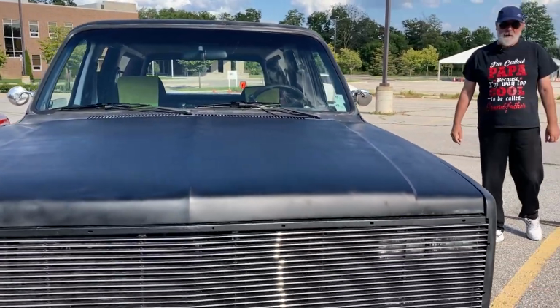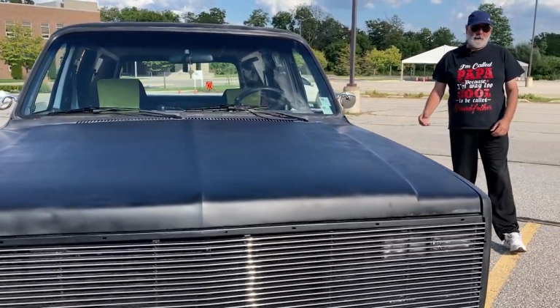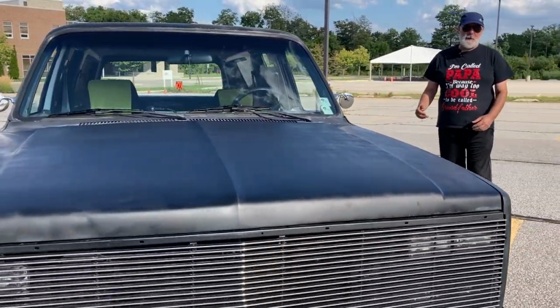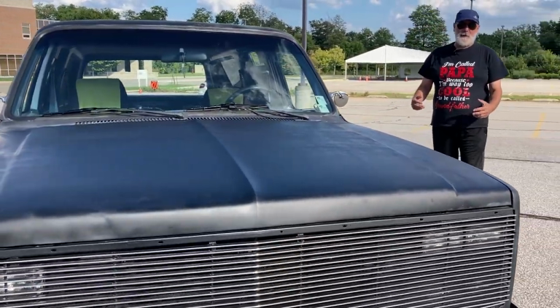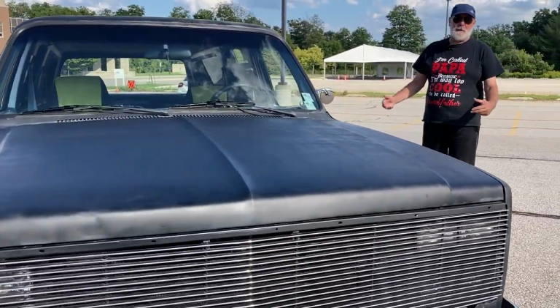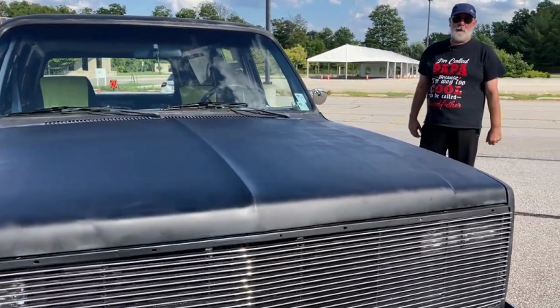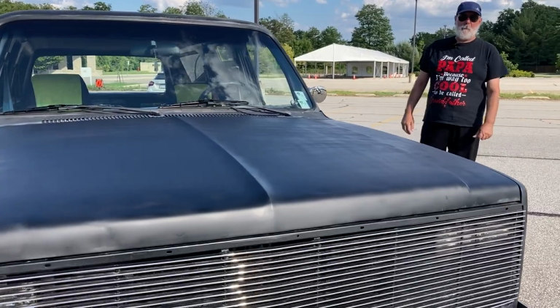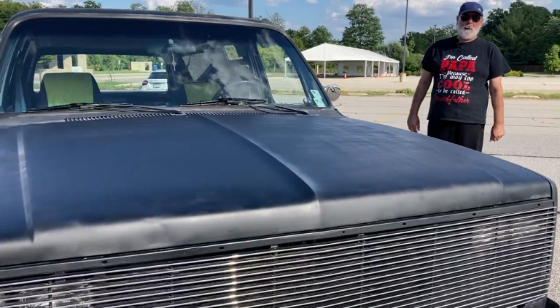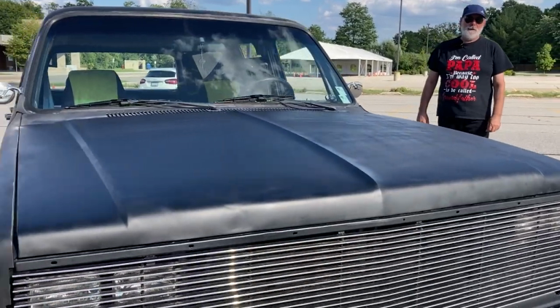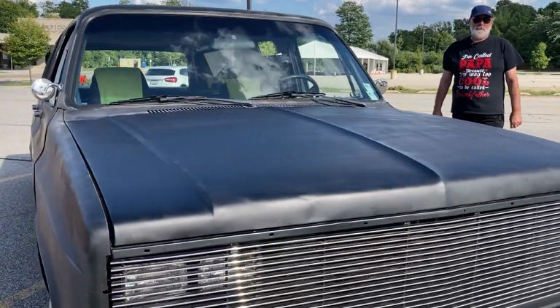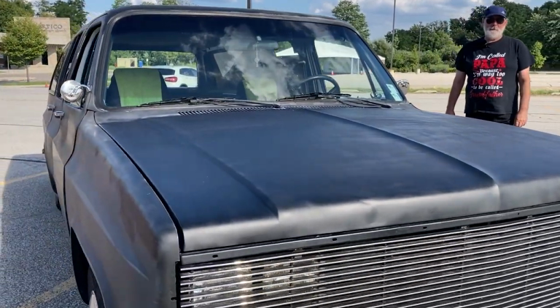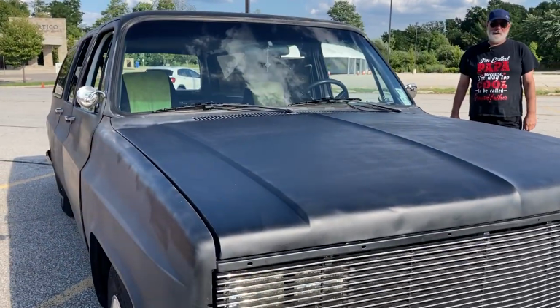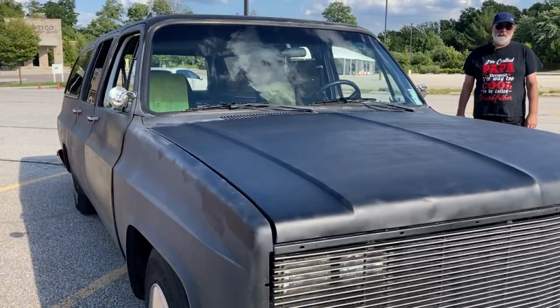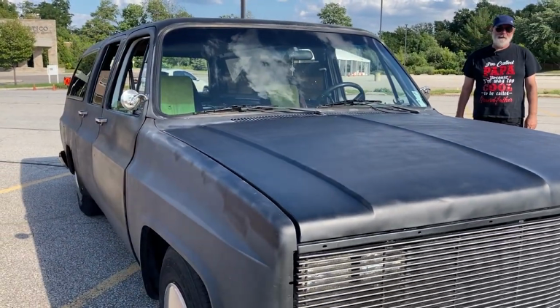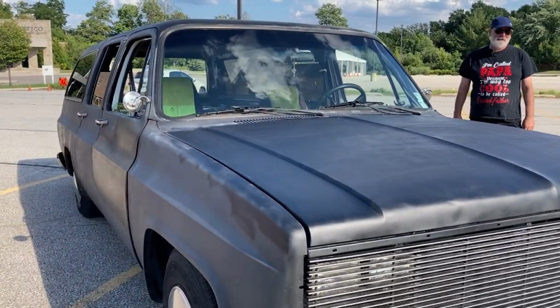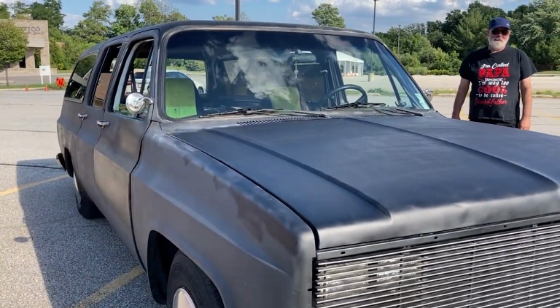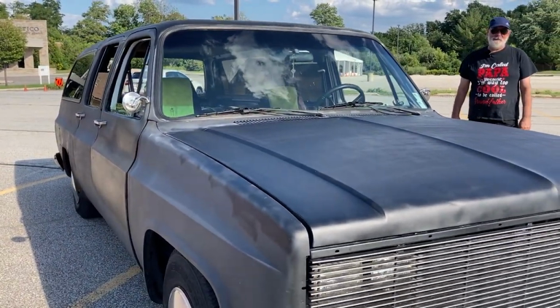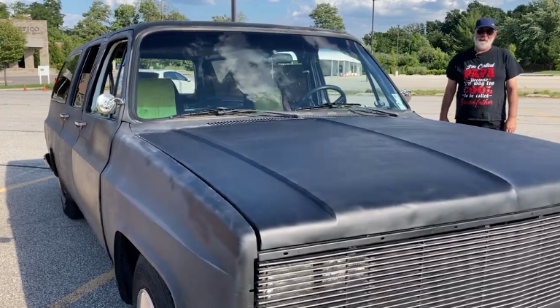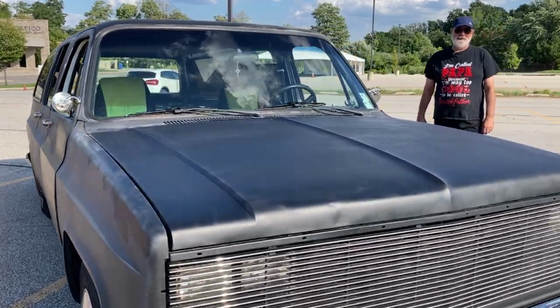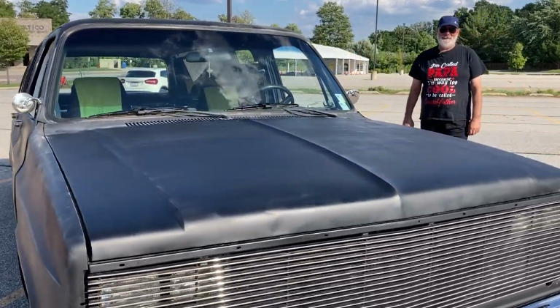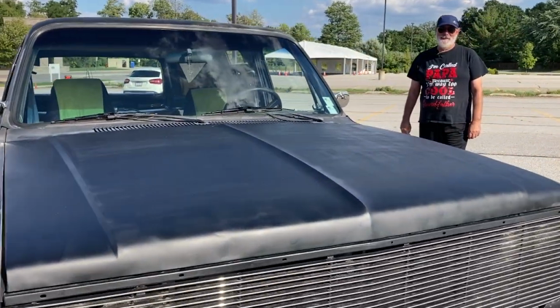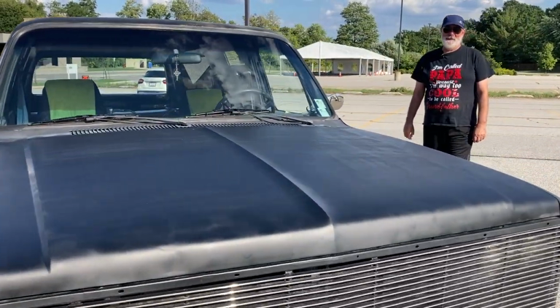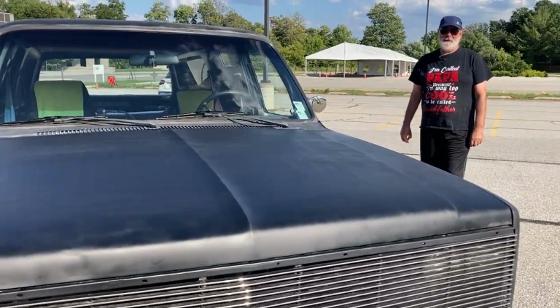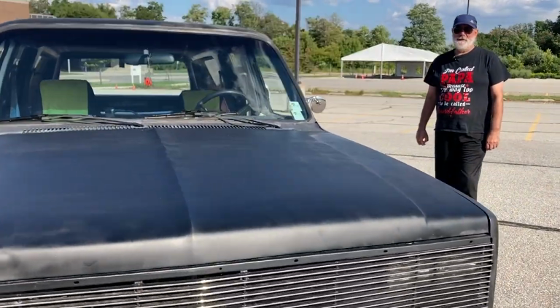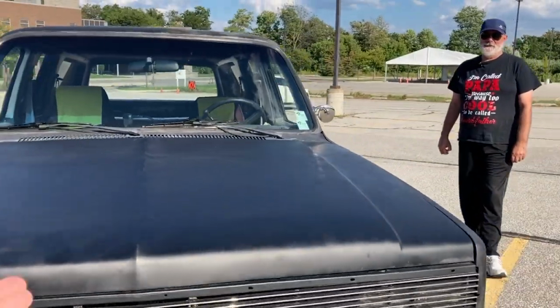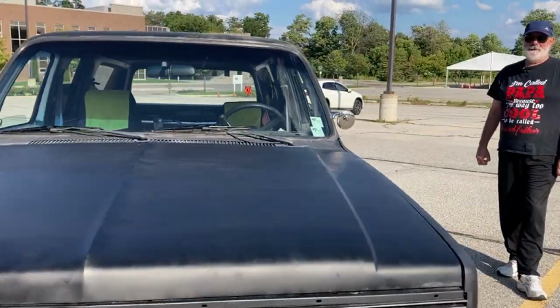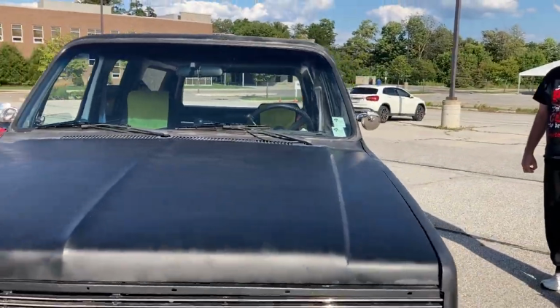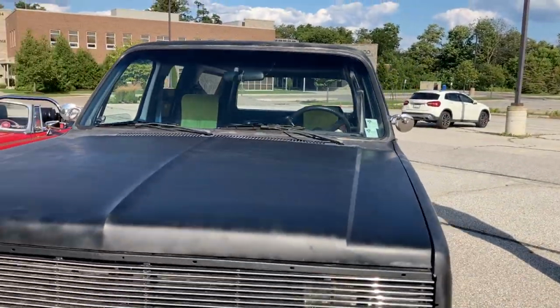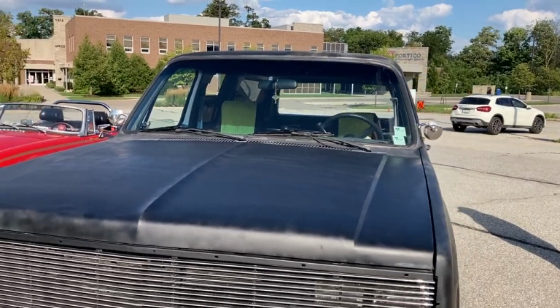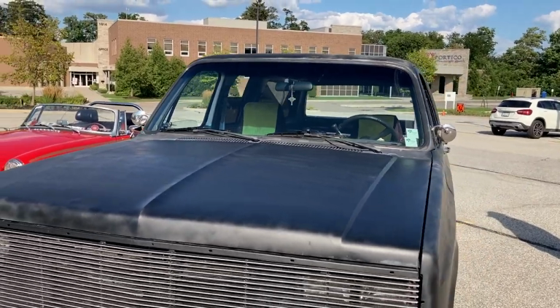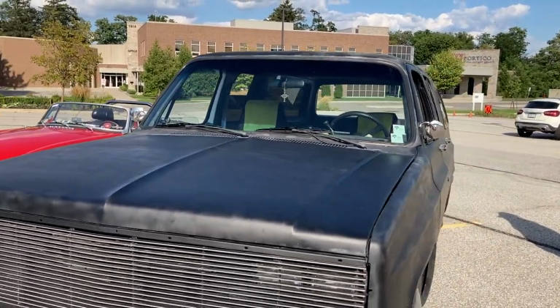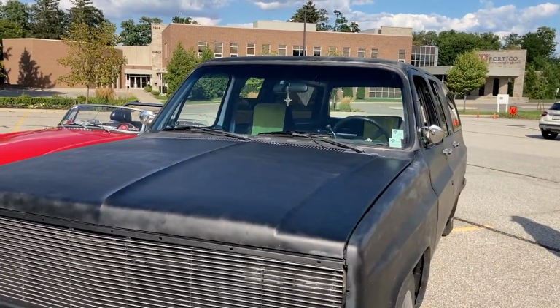Everybody tells me they make the vehicle — they do. There's just this meanness to this. I don't know how to describe it. You look at this and you've got fear. As you're even approaching, it's like bloody hell, this is something else.